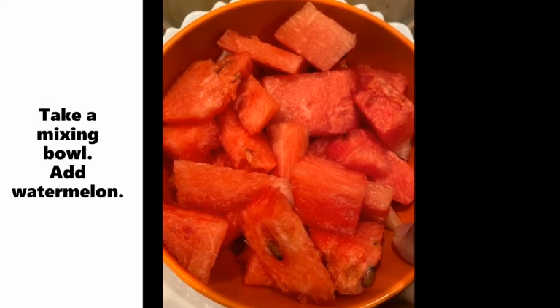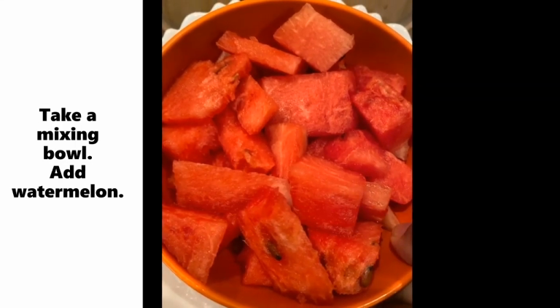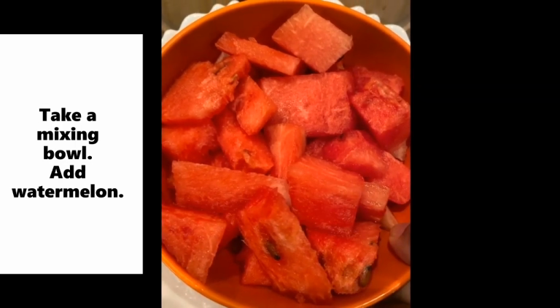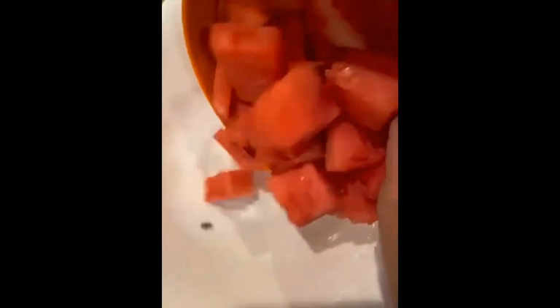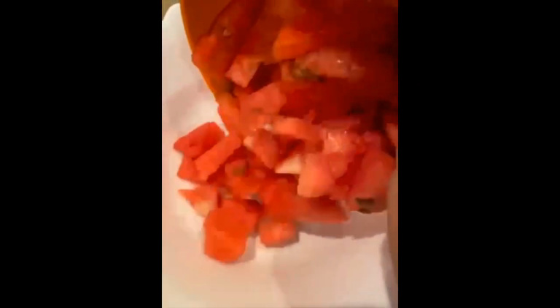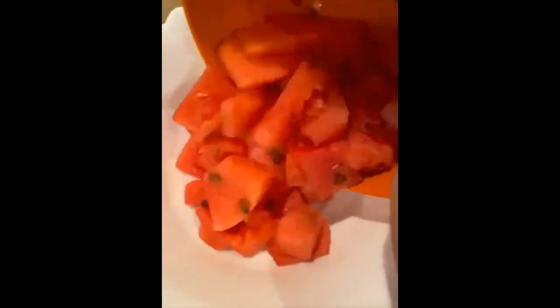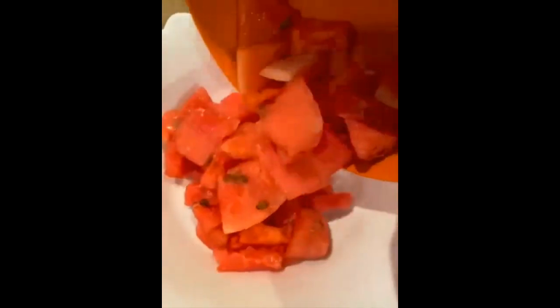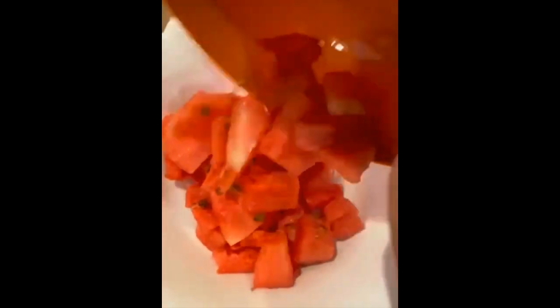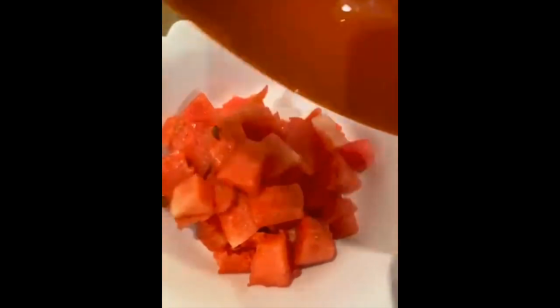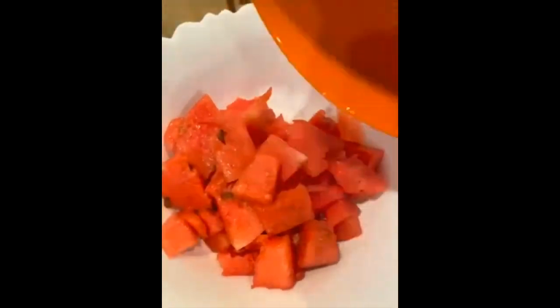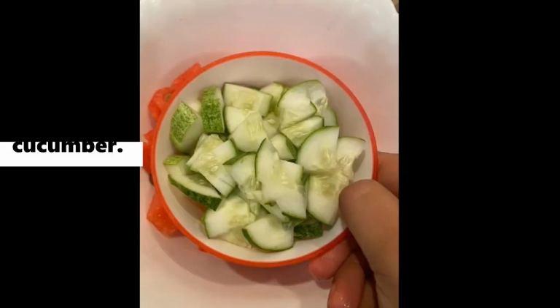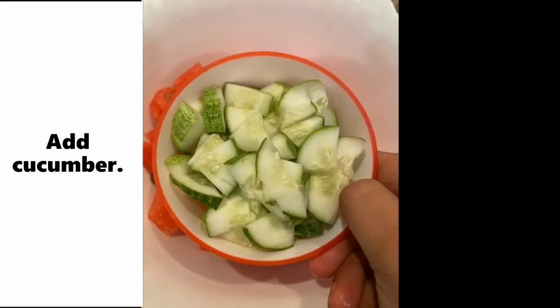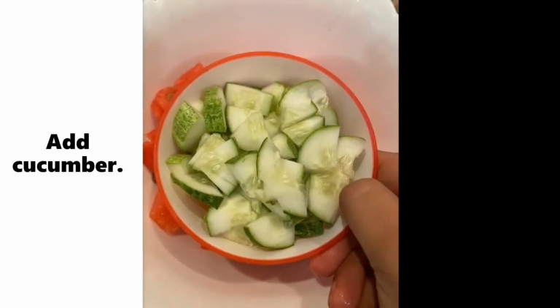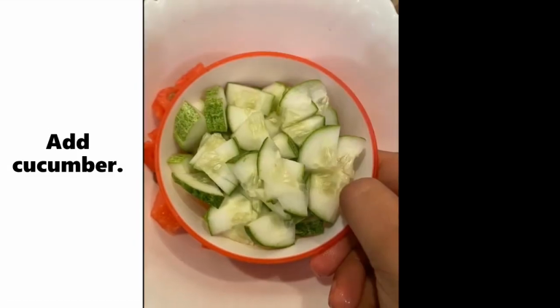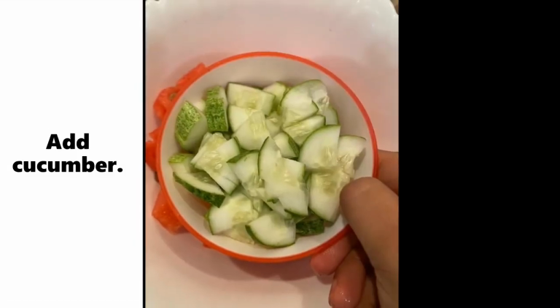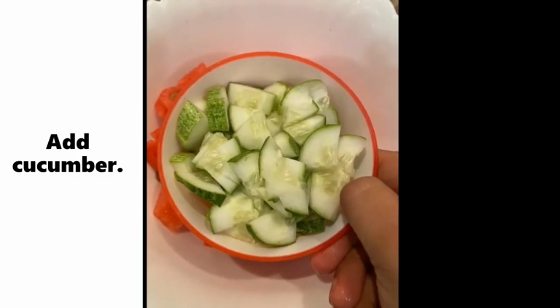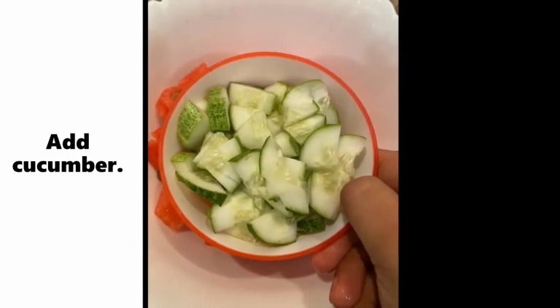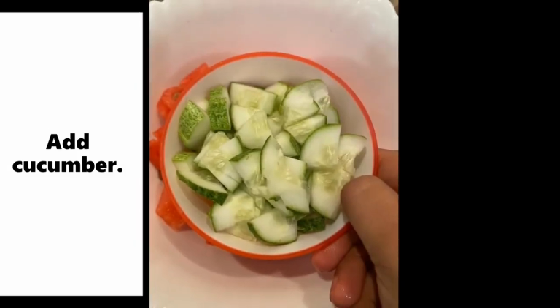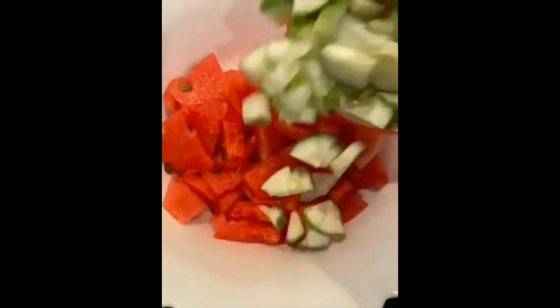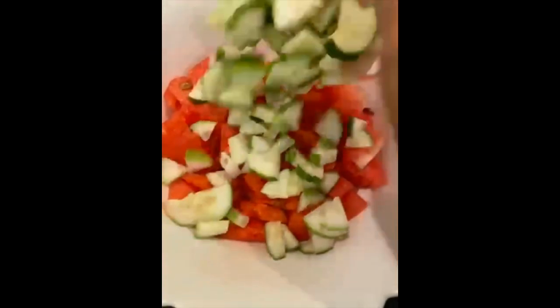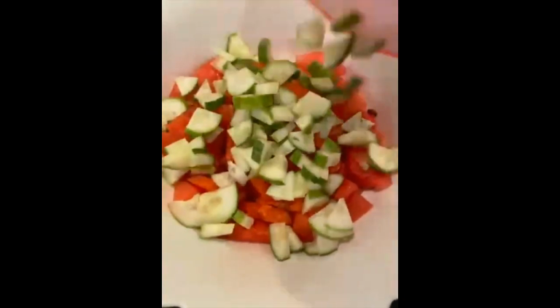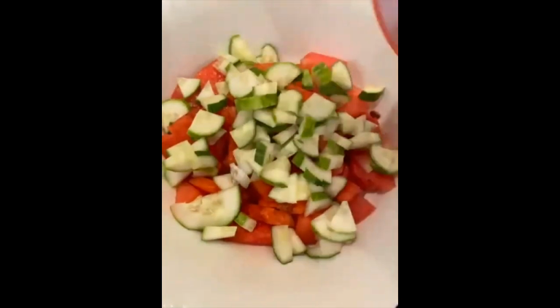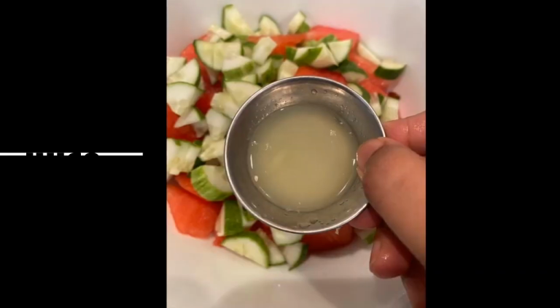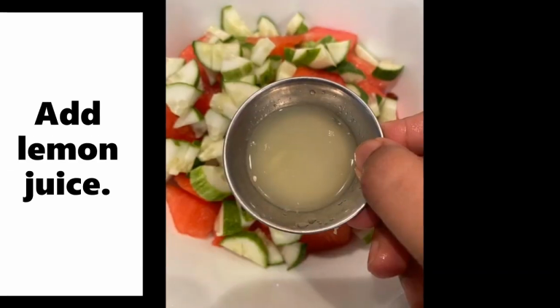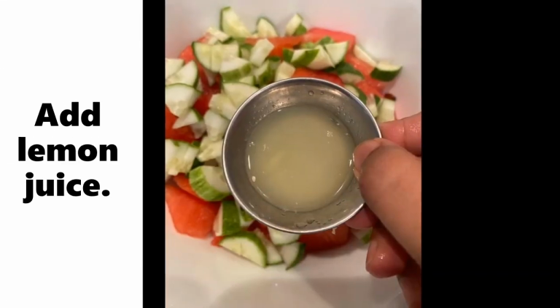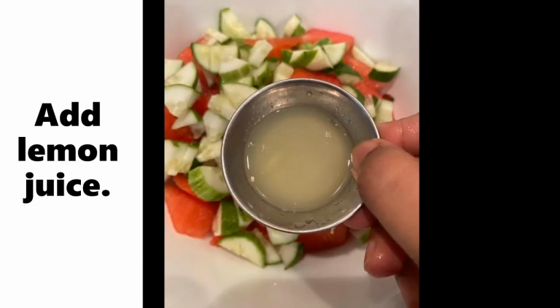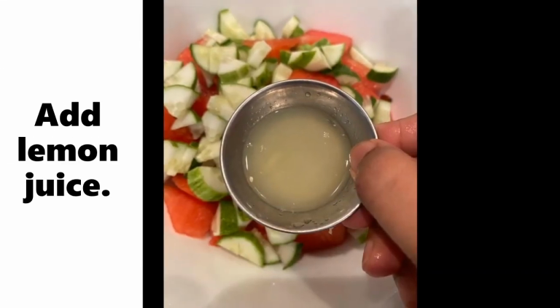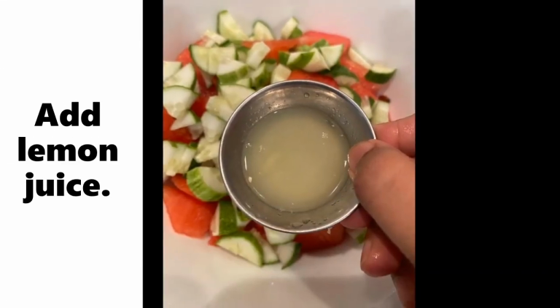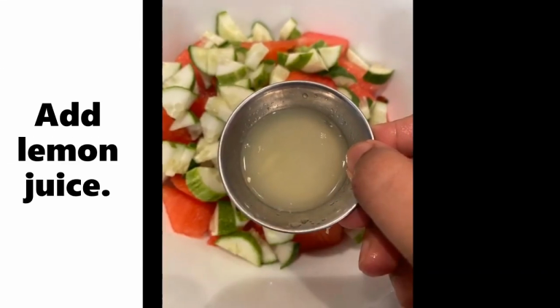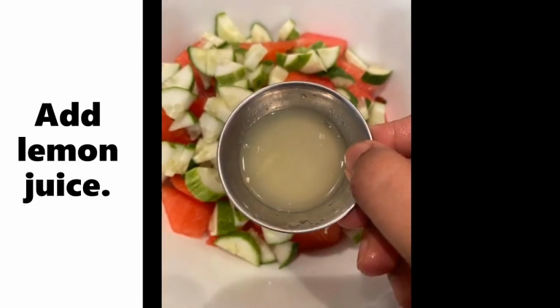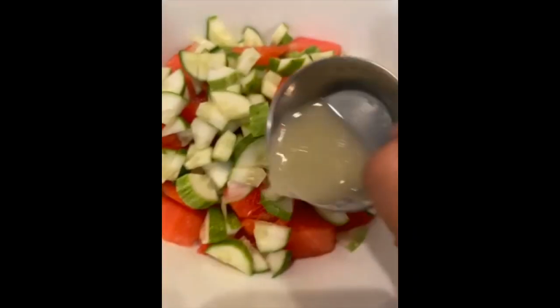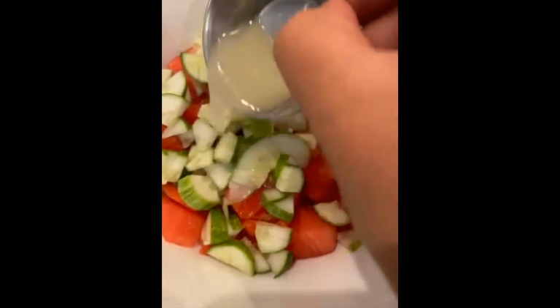First, we'll be taking a mixing bowl and adding chopped watermelon to it. Now we will be adding cucumber, lemon juice, and some chaat masala.